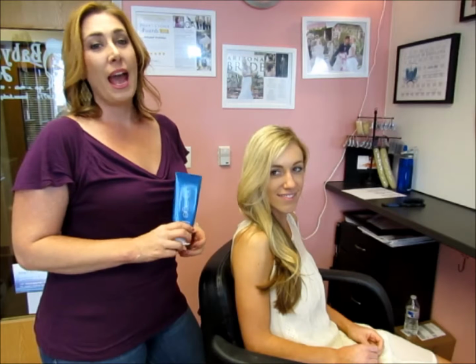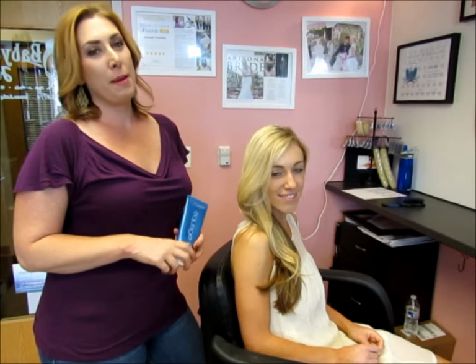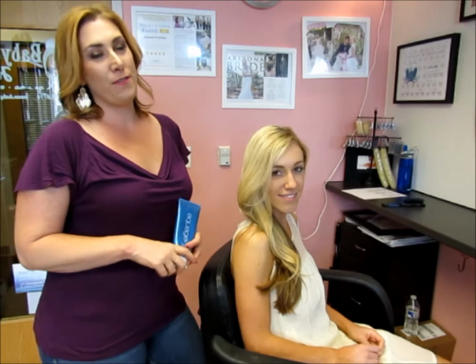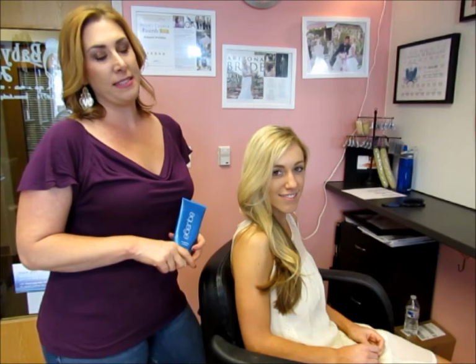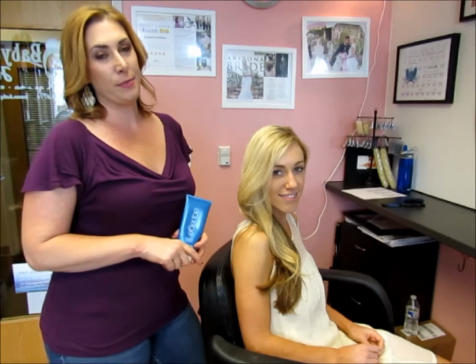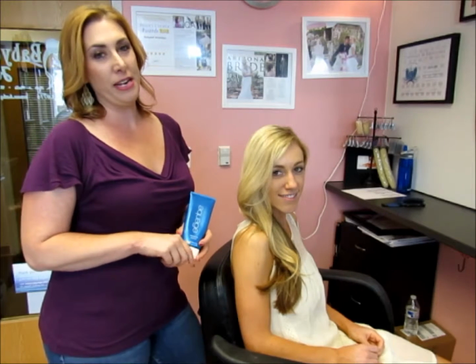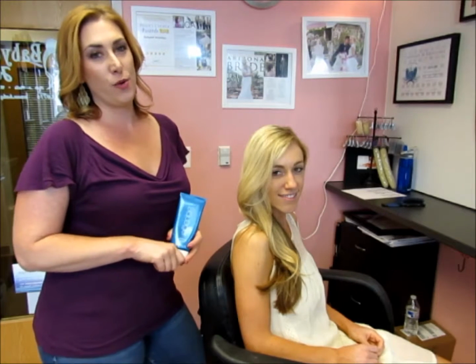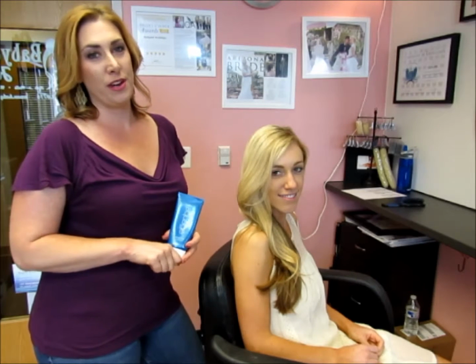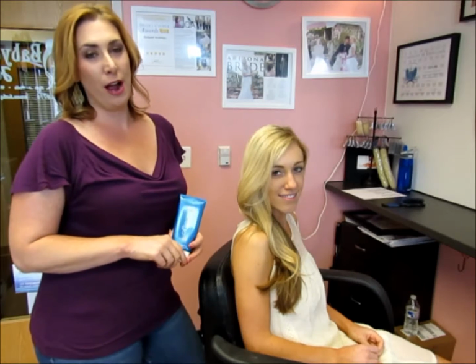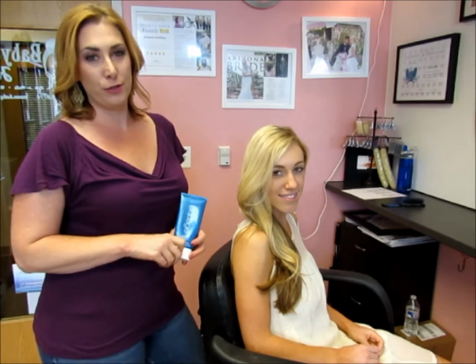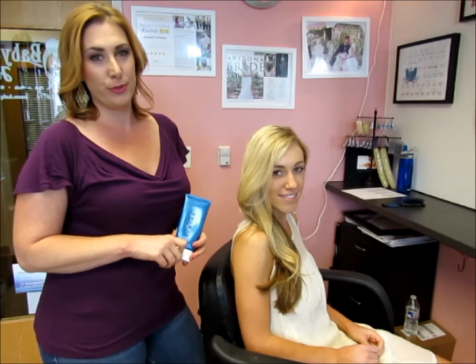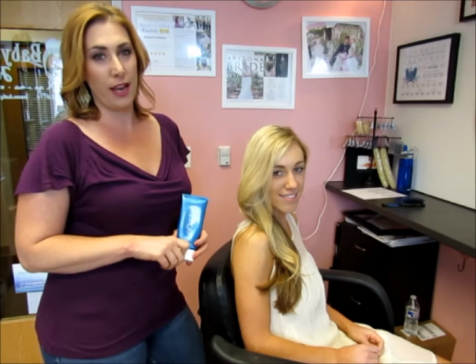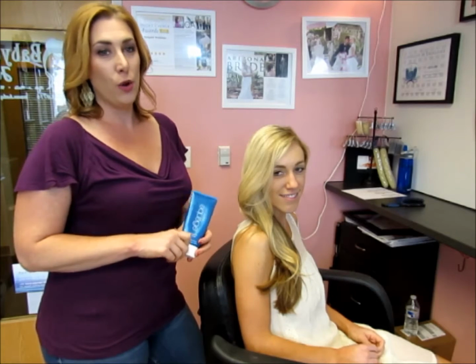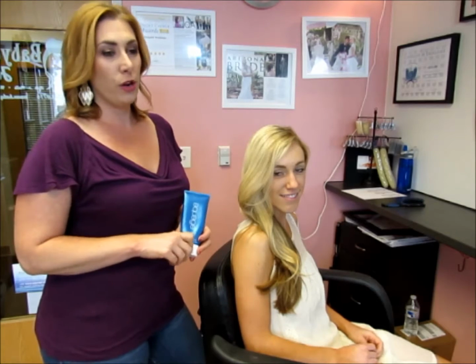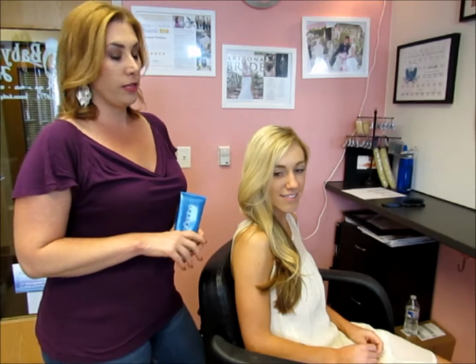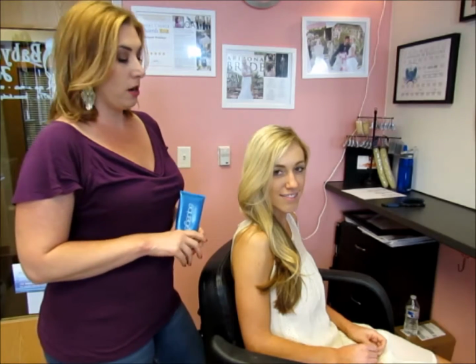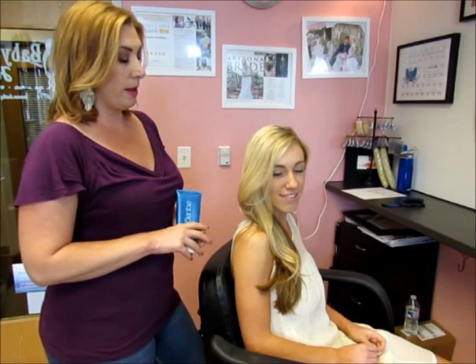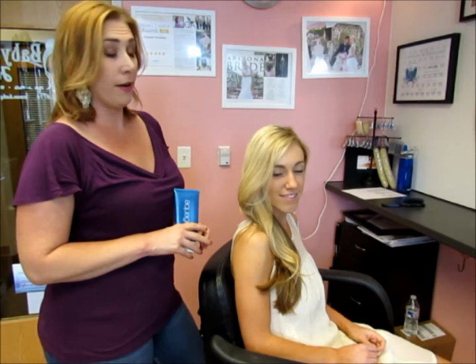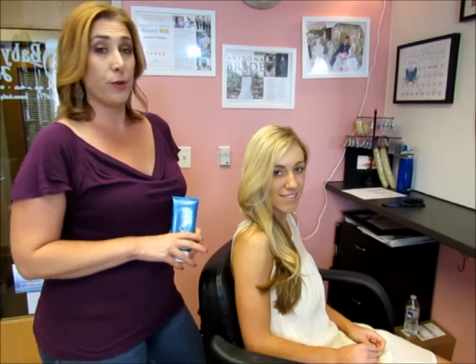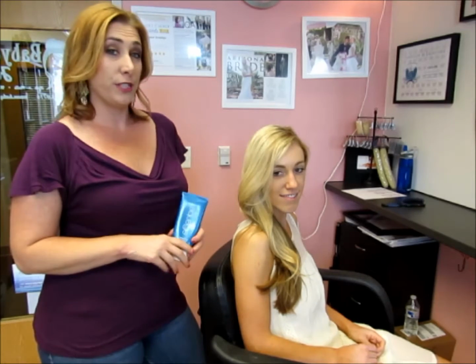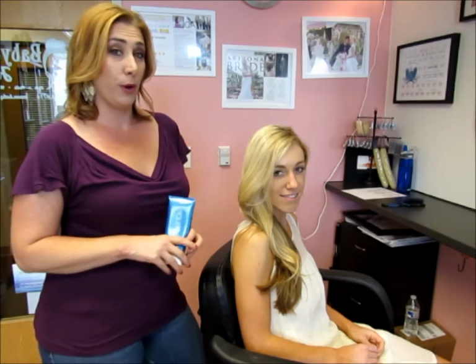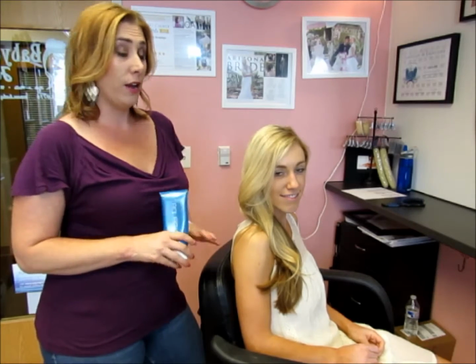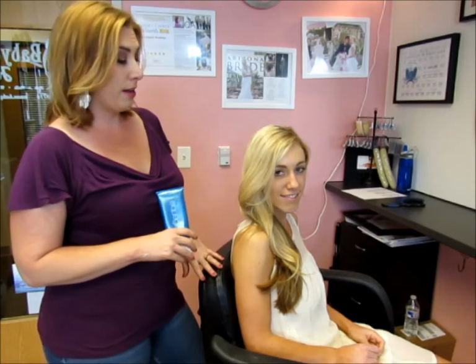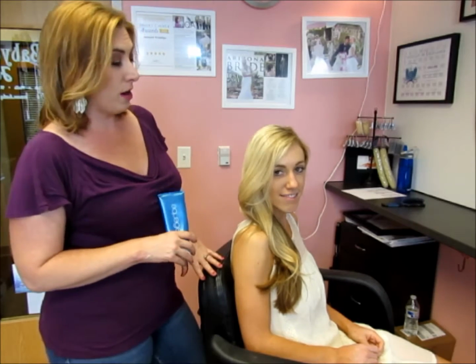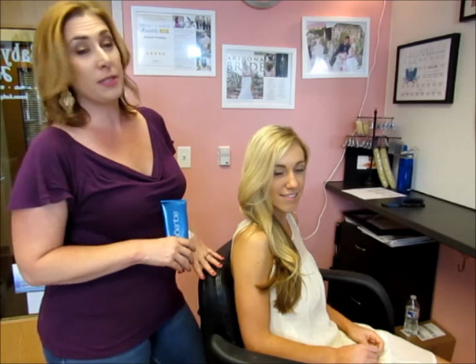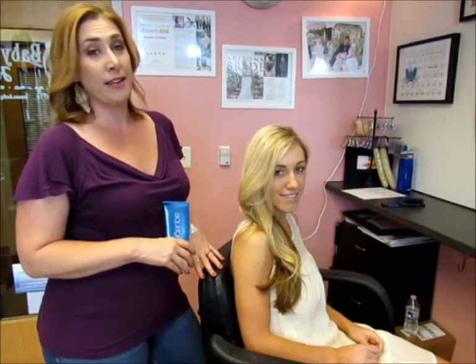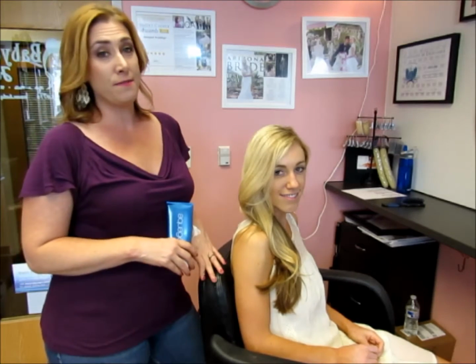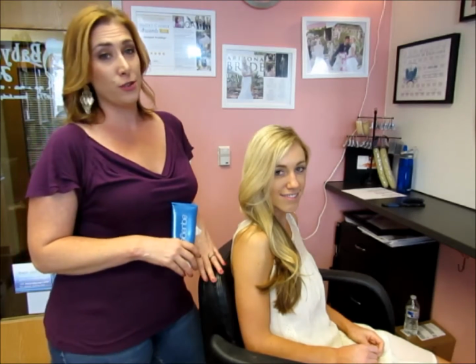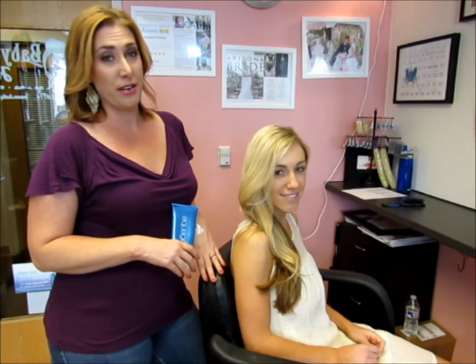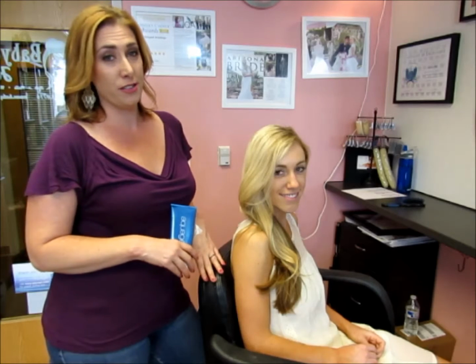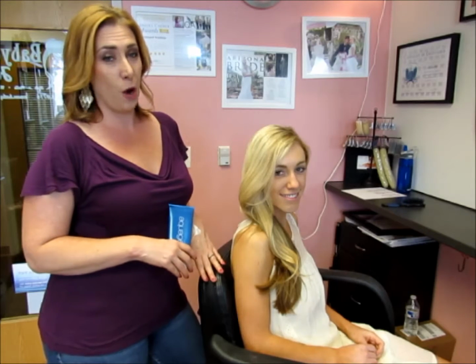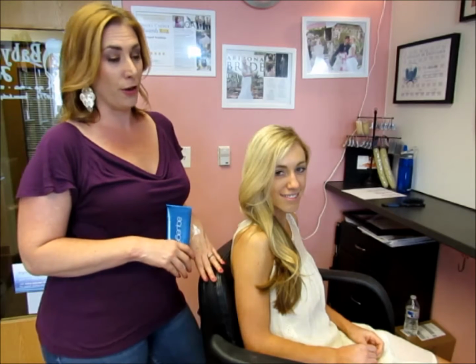Hey Babydoll fans, it's Sabrina here with another How To Tuesday. We are going to talk about how to do a fishtail braid. We have our awesome client and friend Jordan here to be our model.